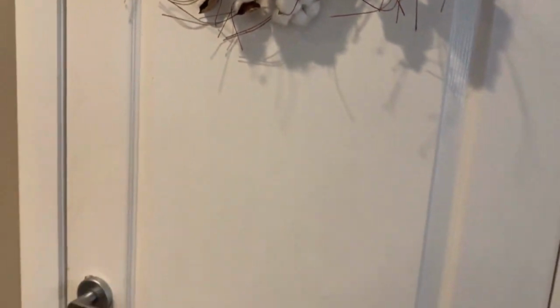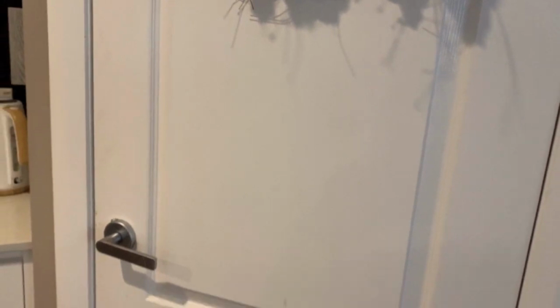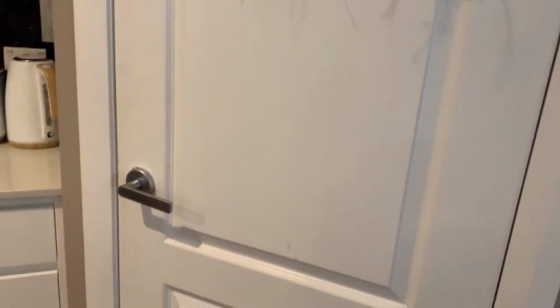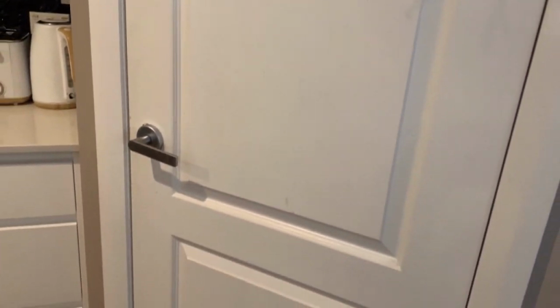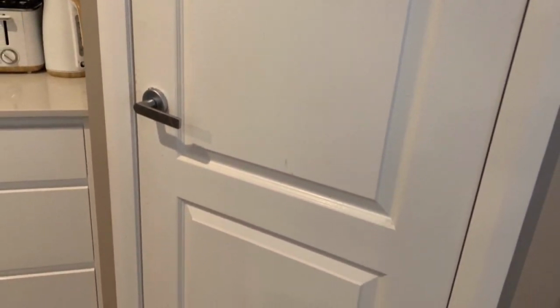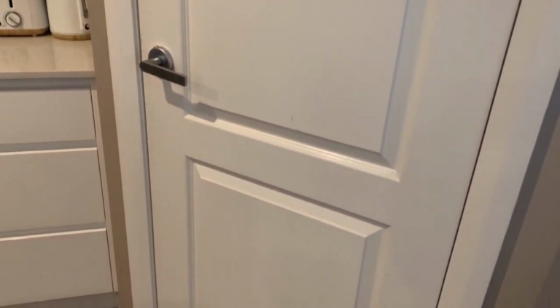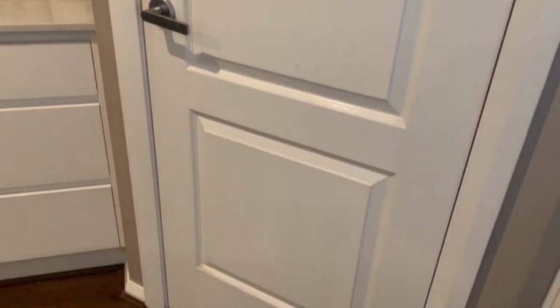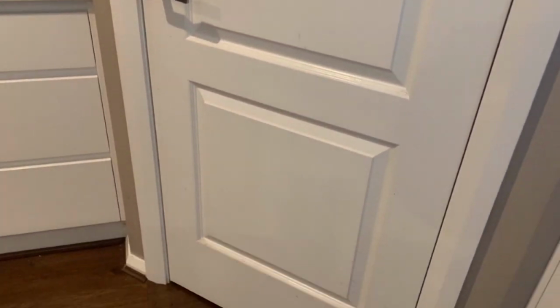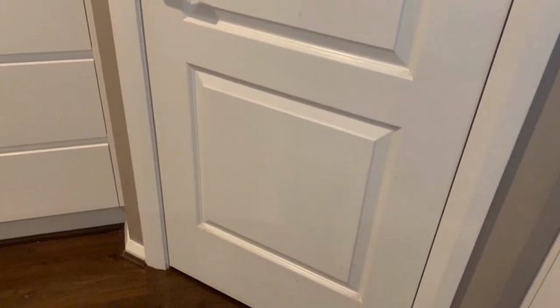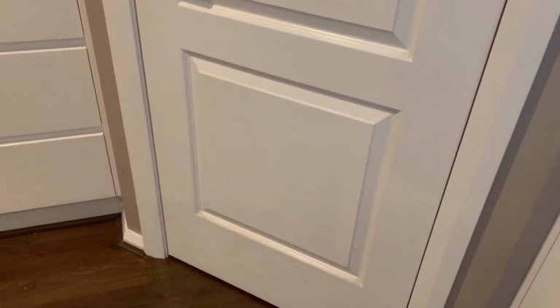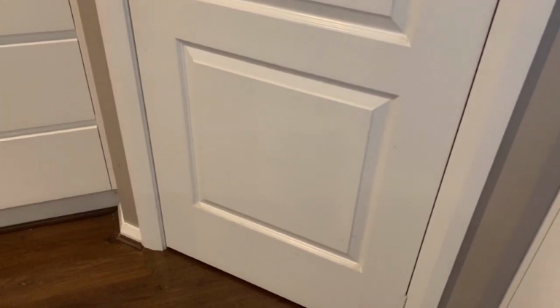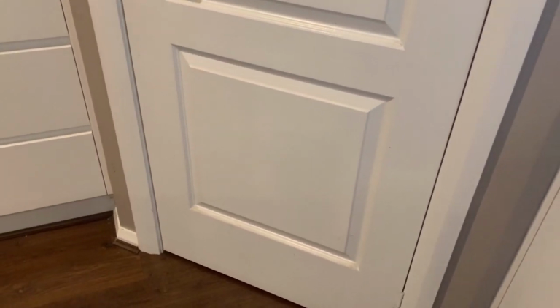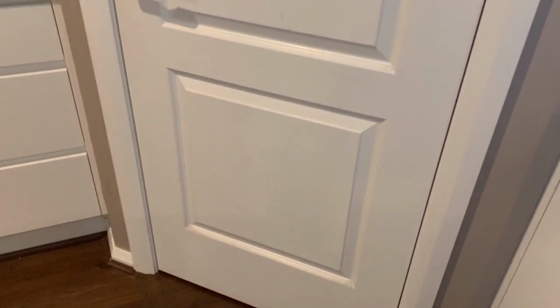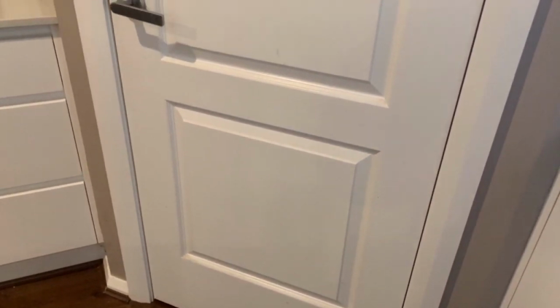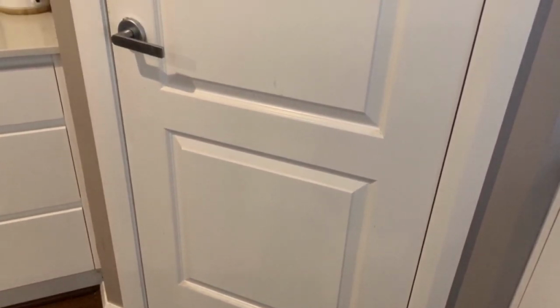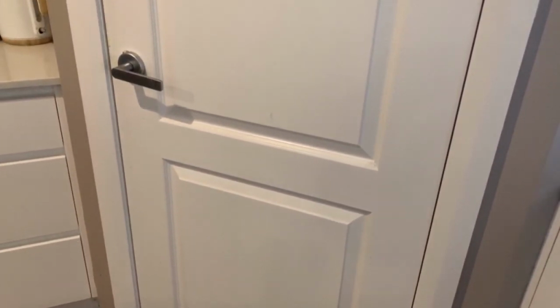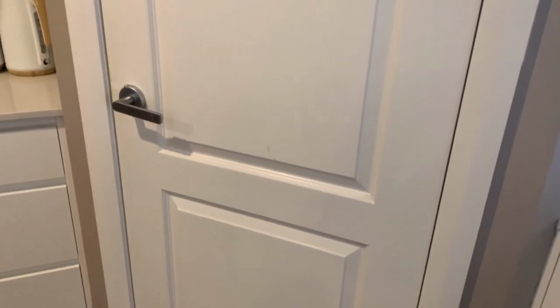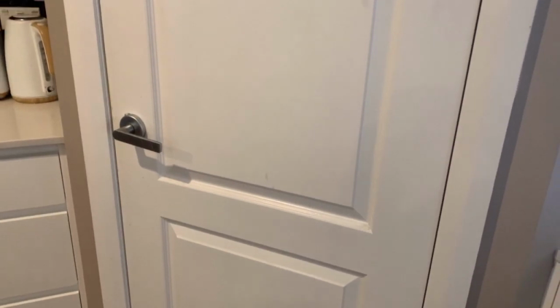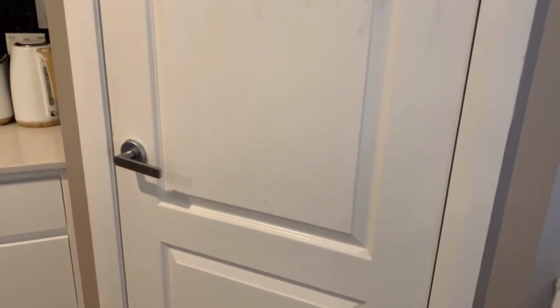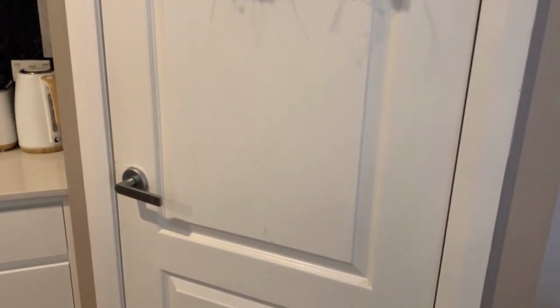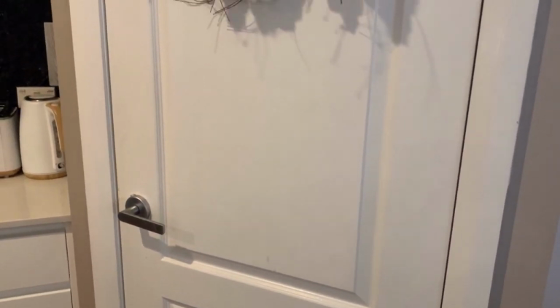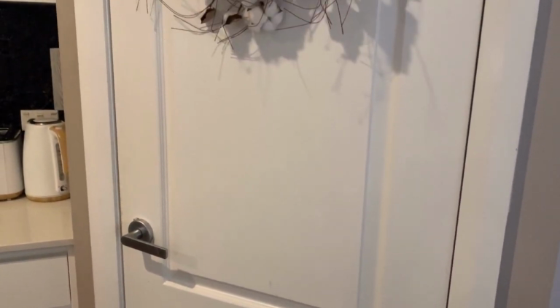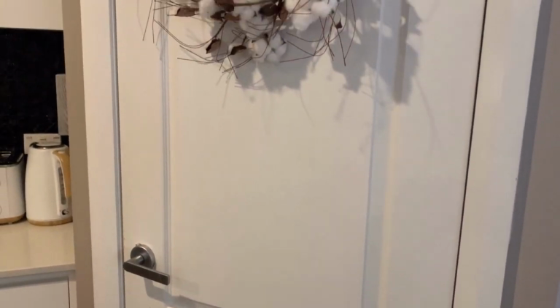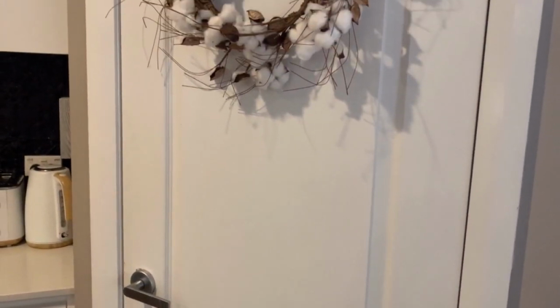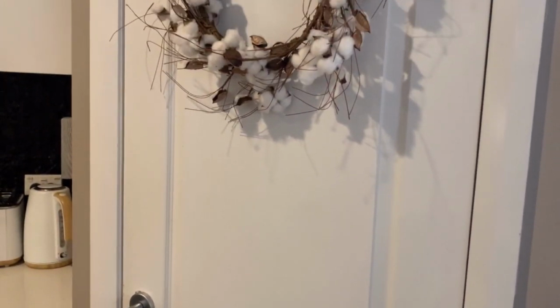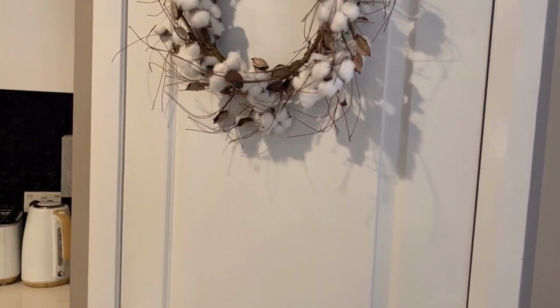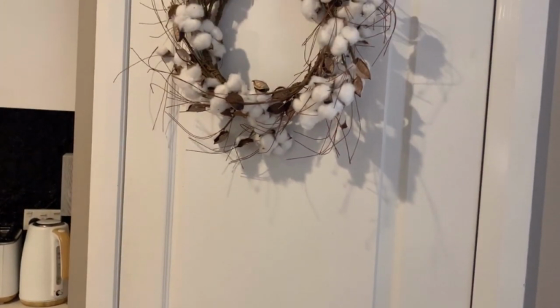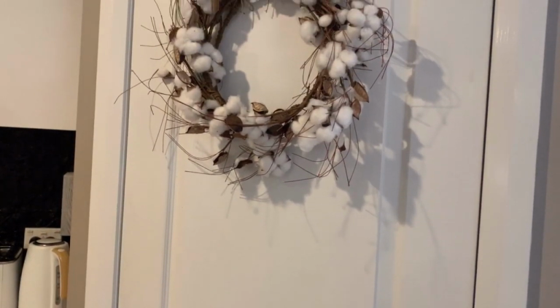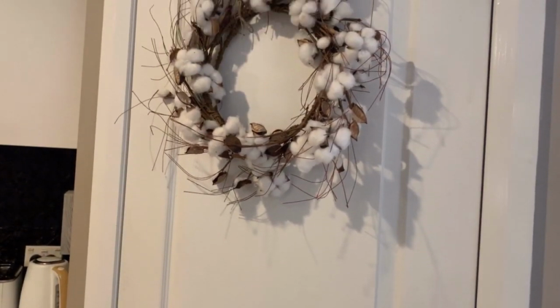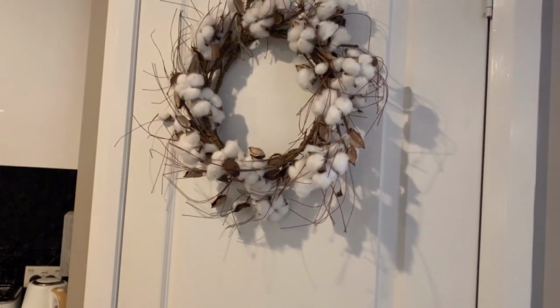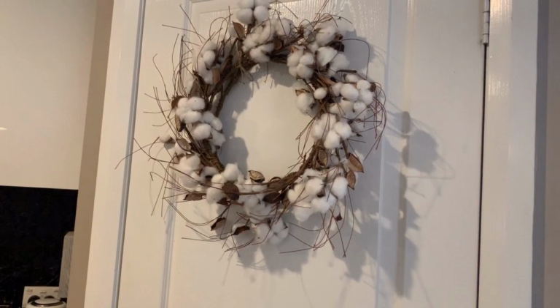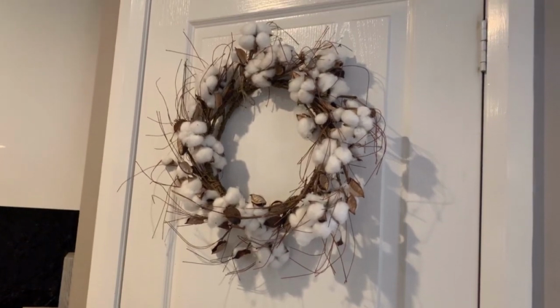This is my existing pantry door, and after a lot of research I've decided that I want to show you how I can change this door into a barn door.